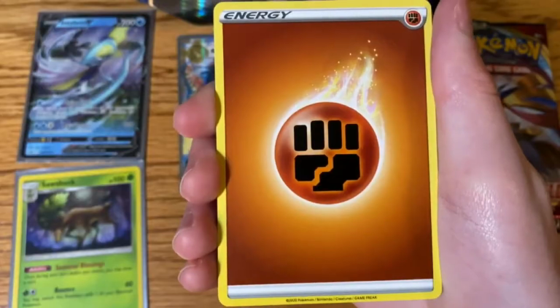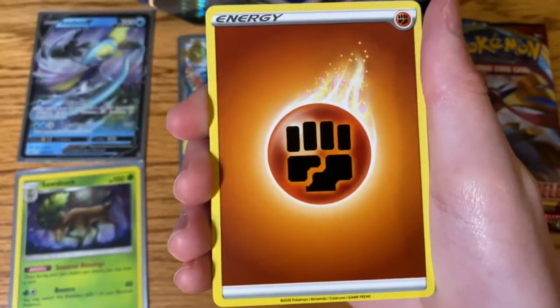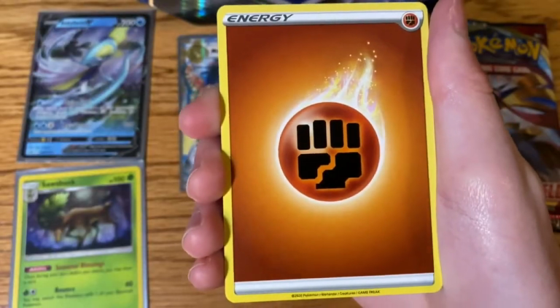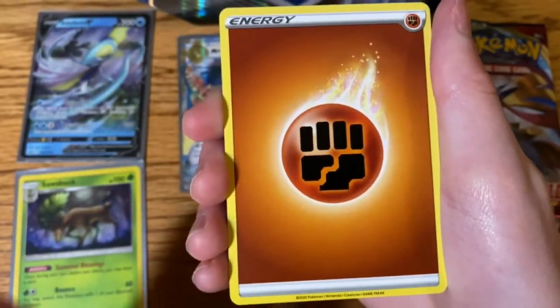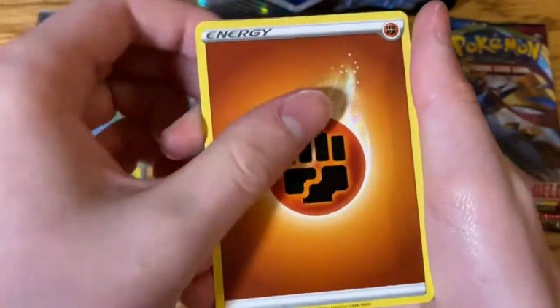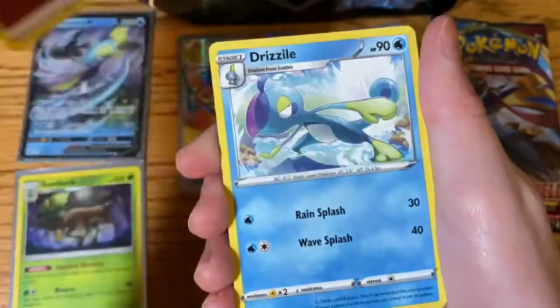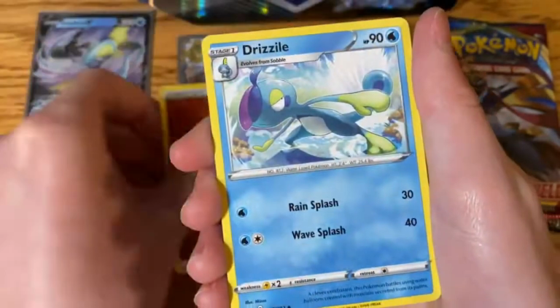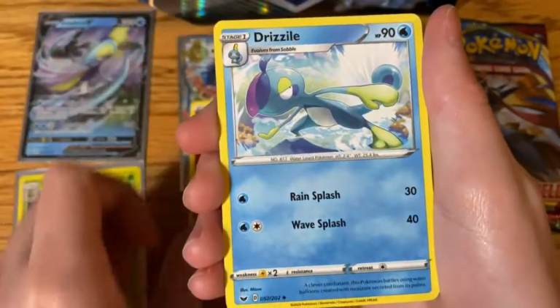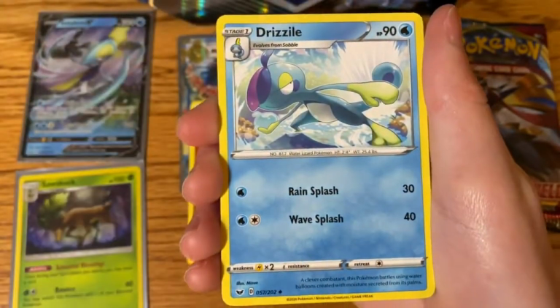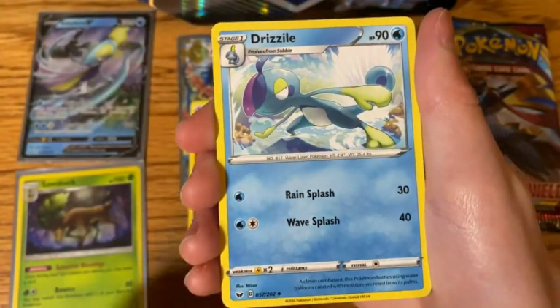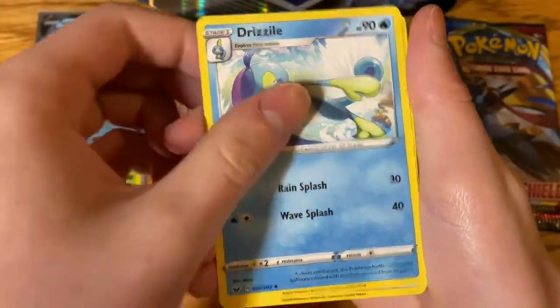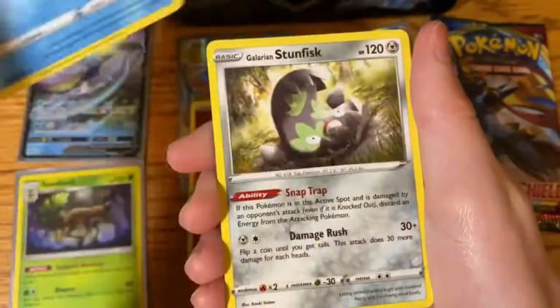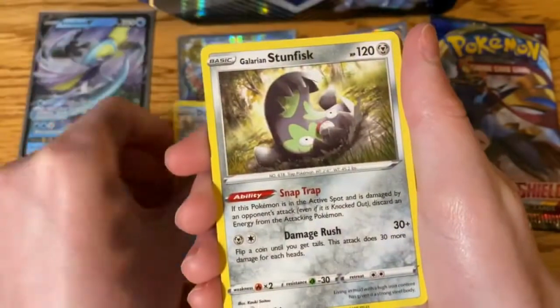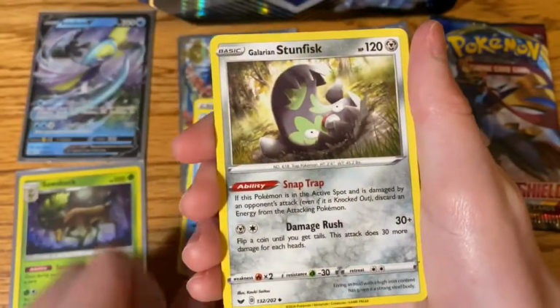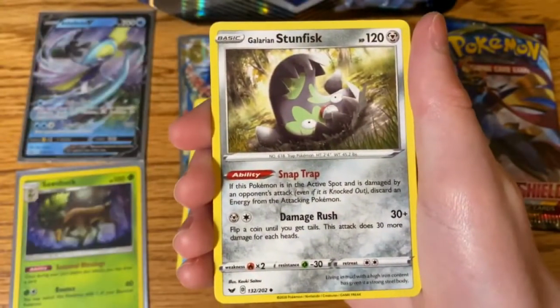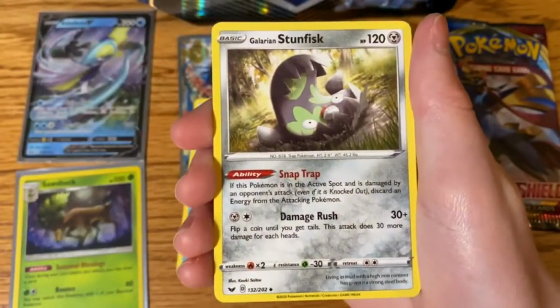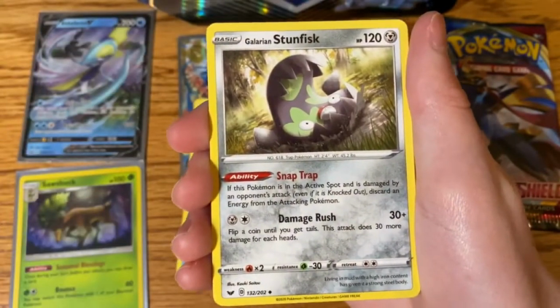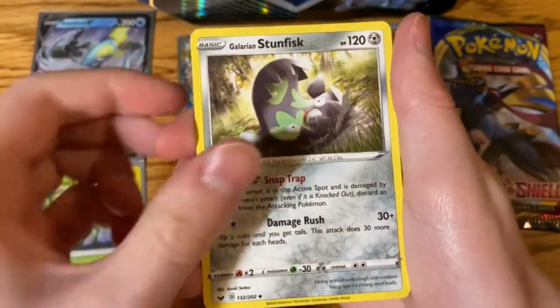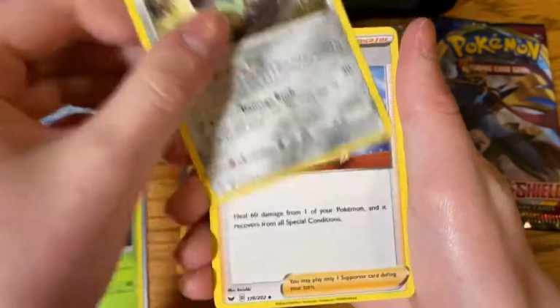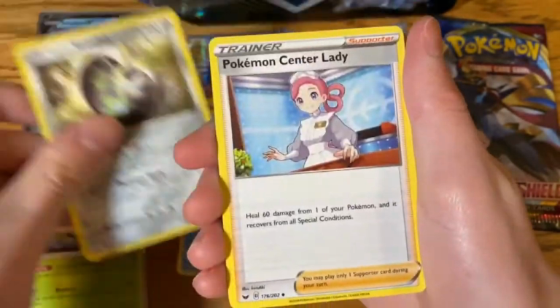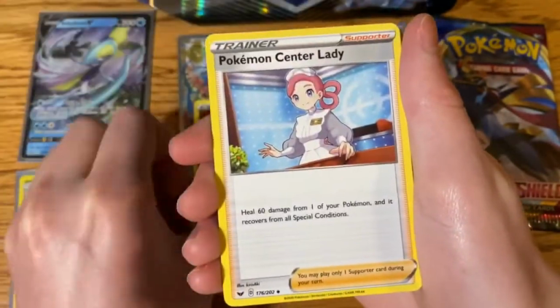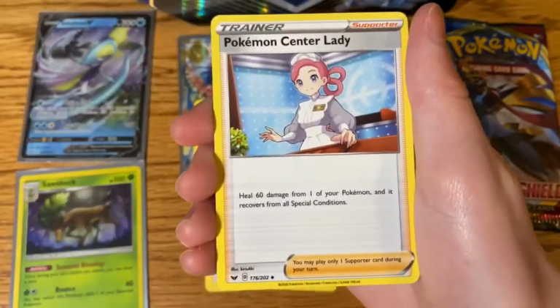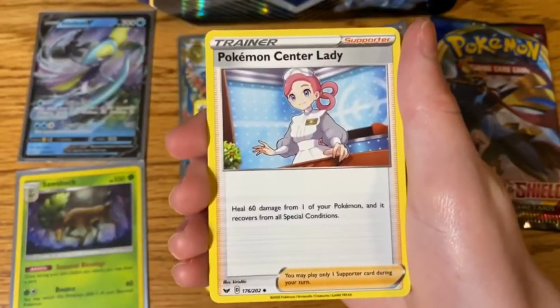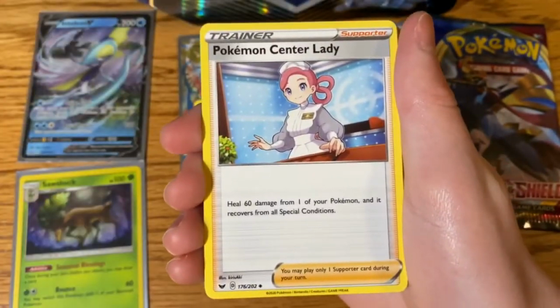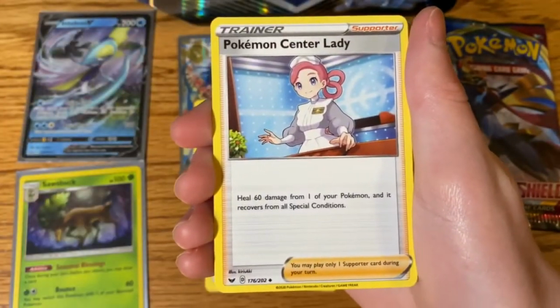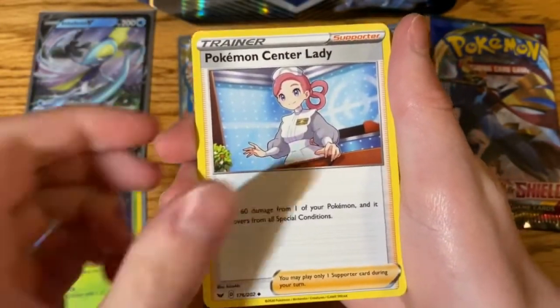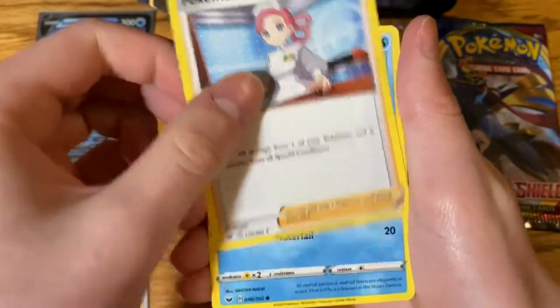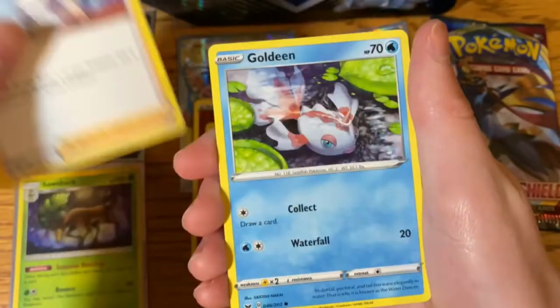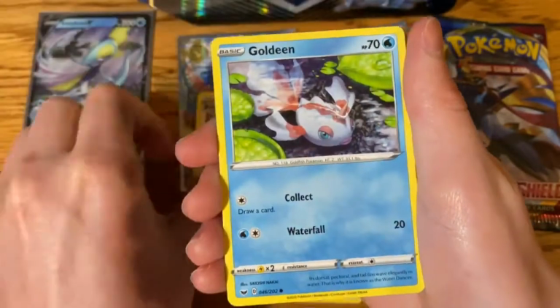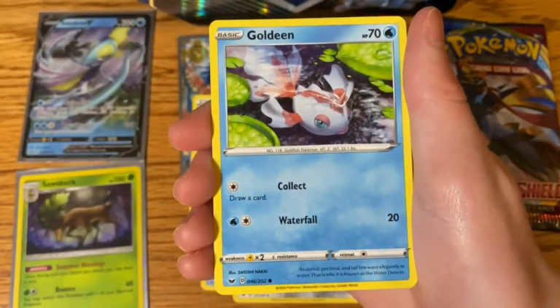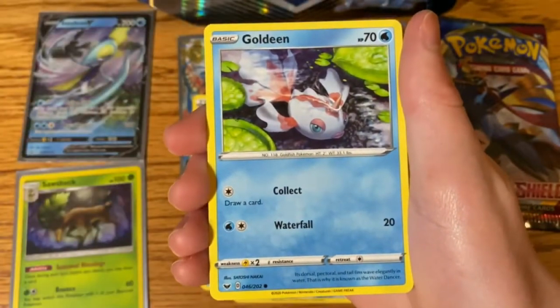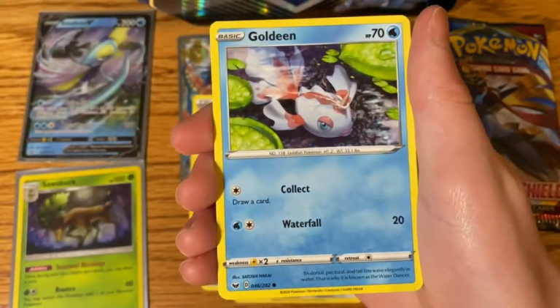Pack Number 4. Fighting Energy, Drizzle, Galarian Stunfish, Pokemon Centaur Lady, Goldeen.